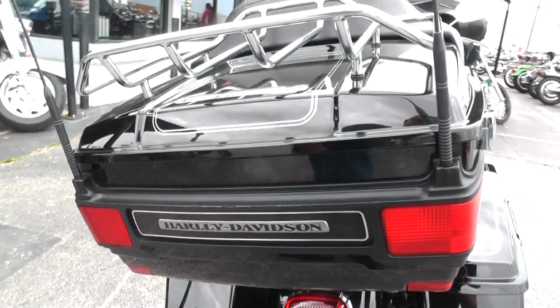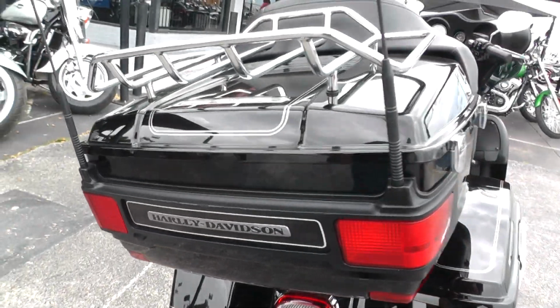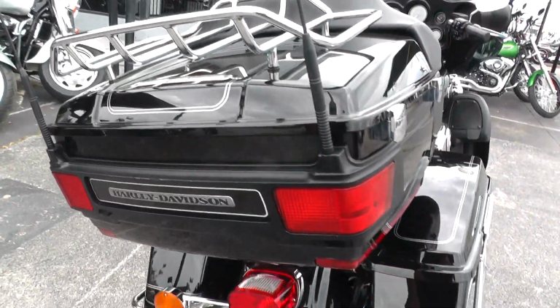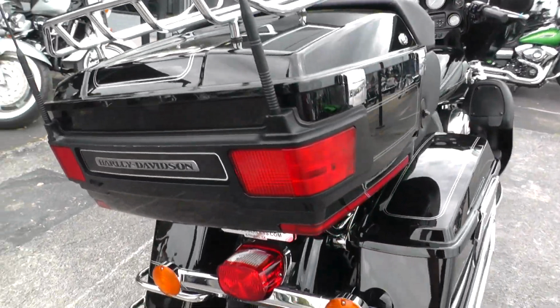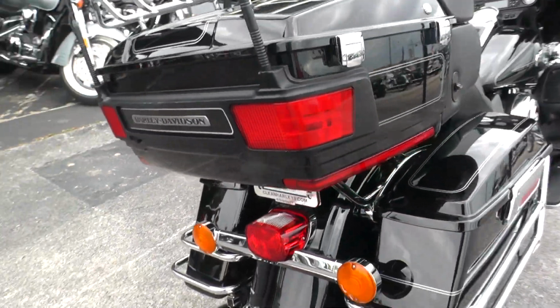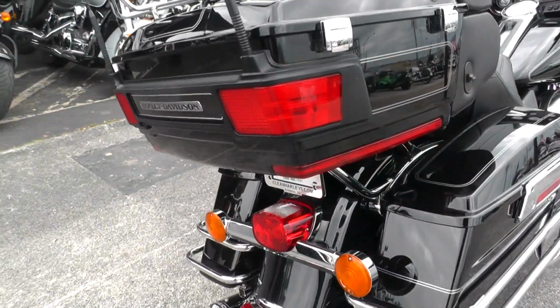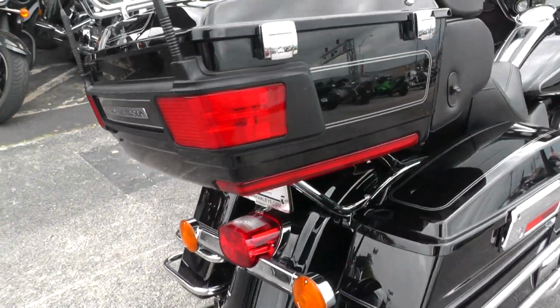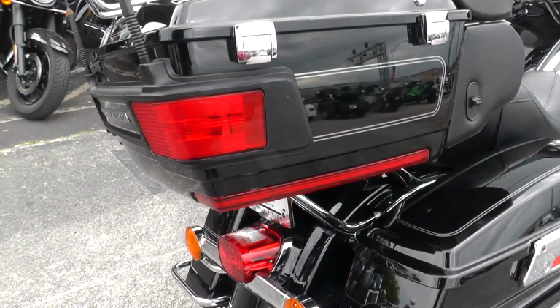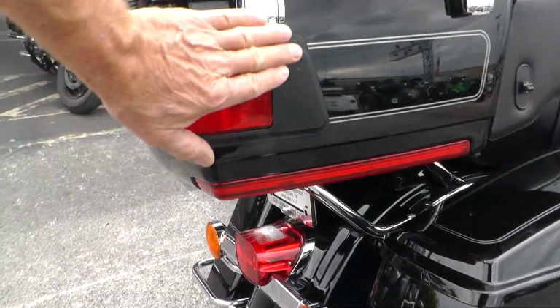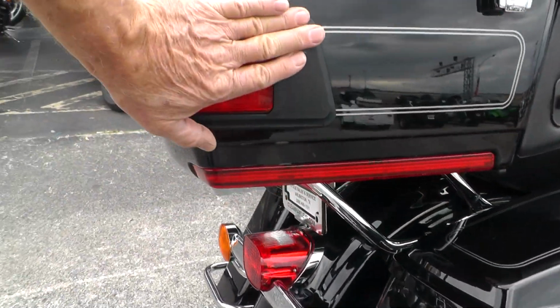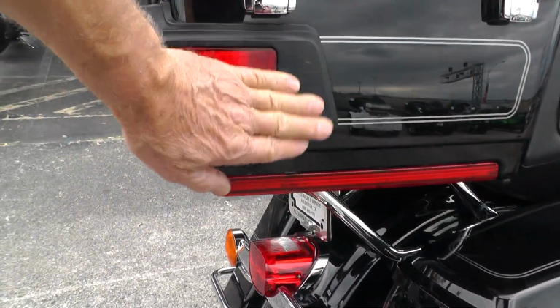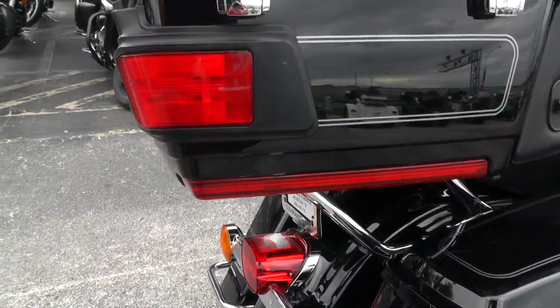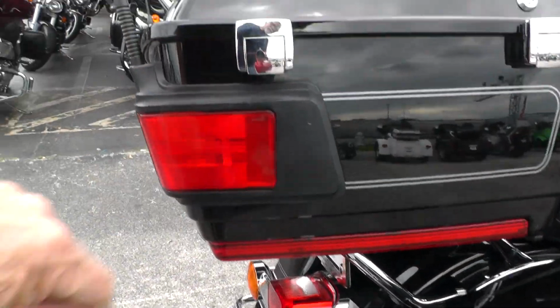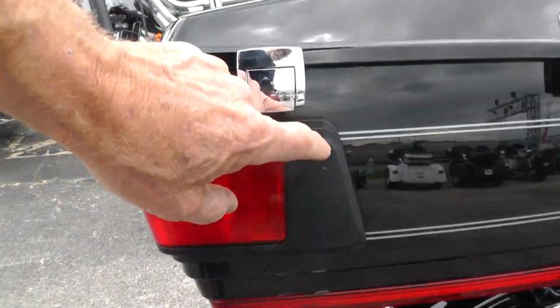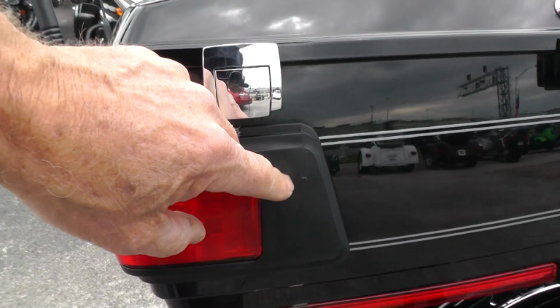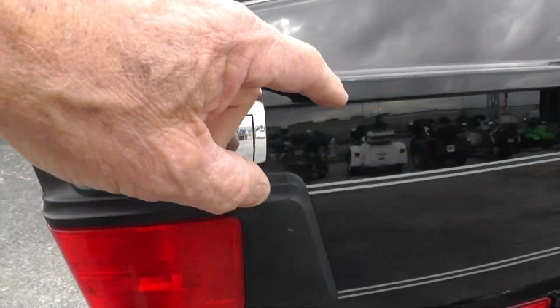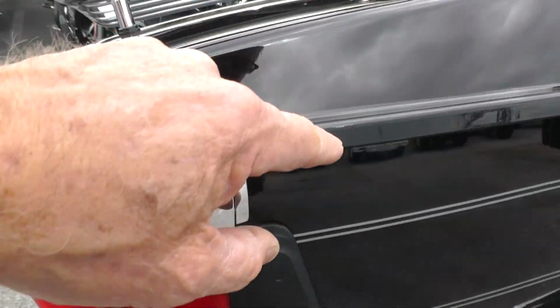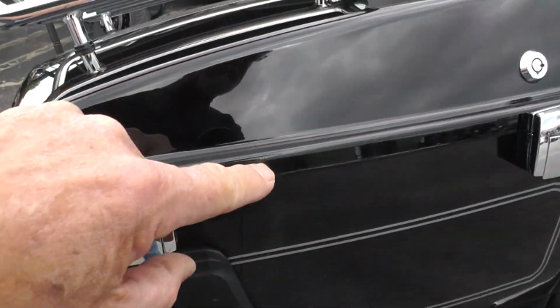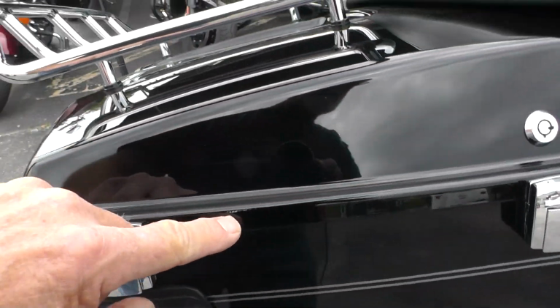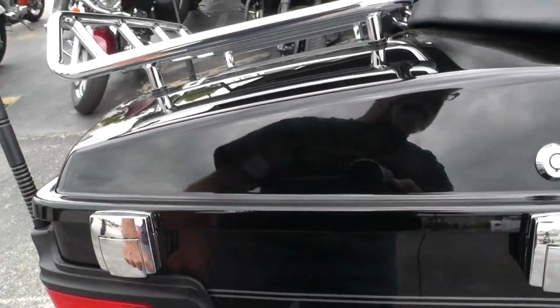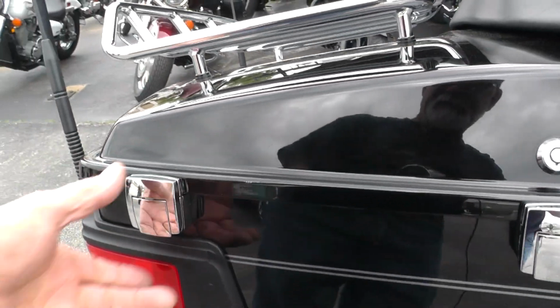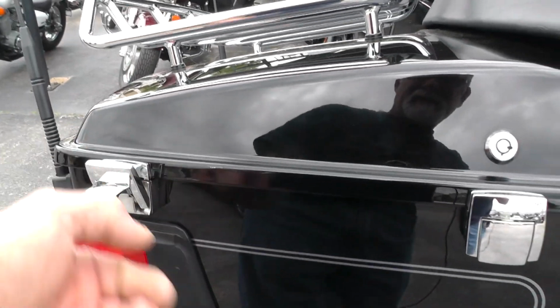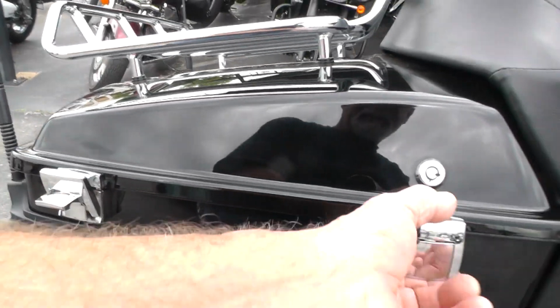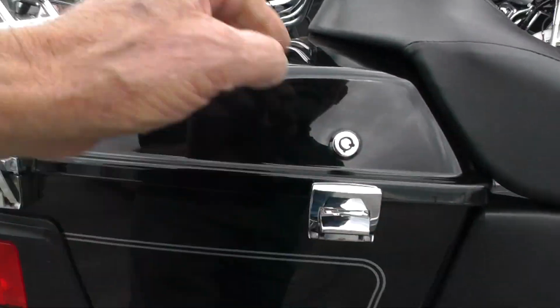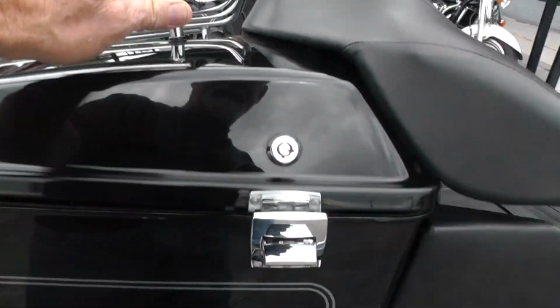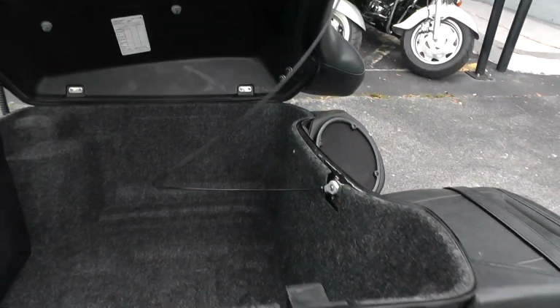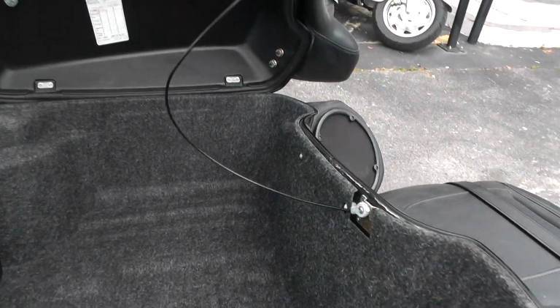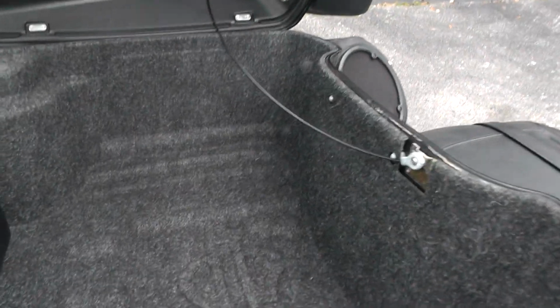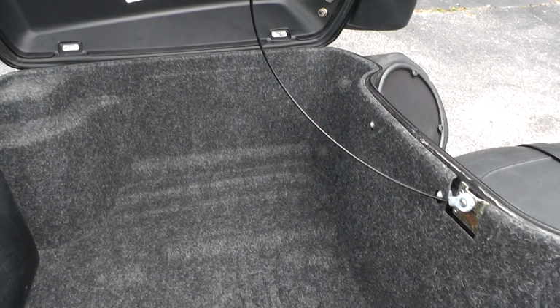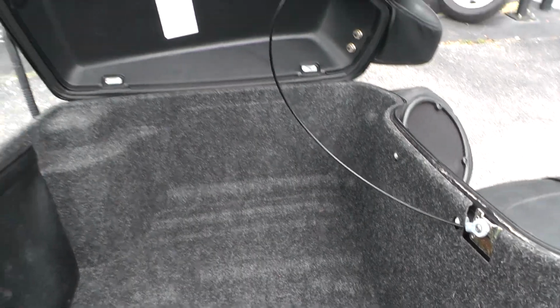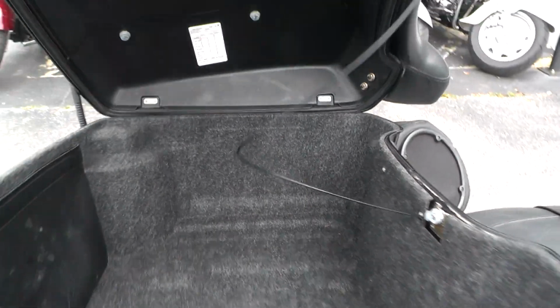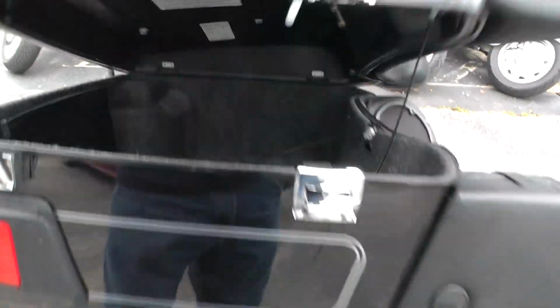Chrome luggage rack — just a little bitty spot here, a little spot there. Inside the tour pack looks good.